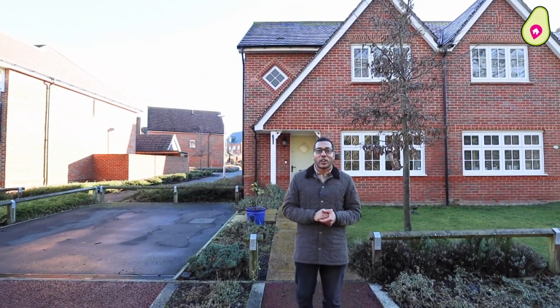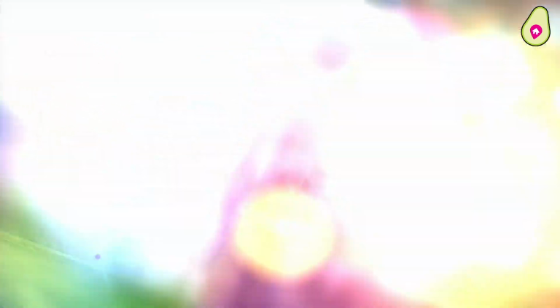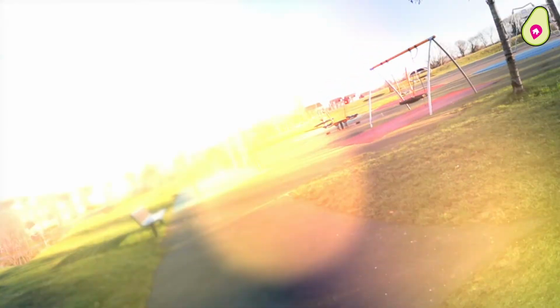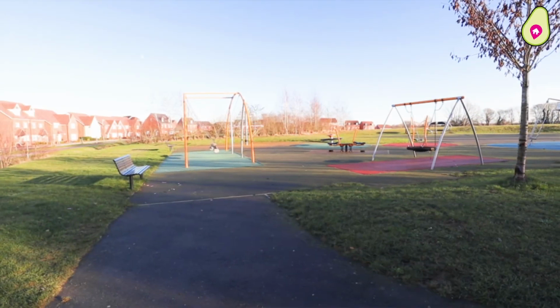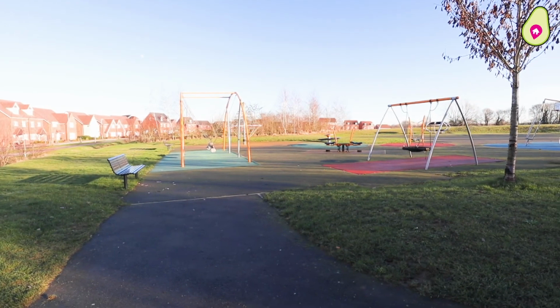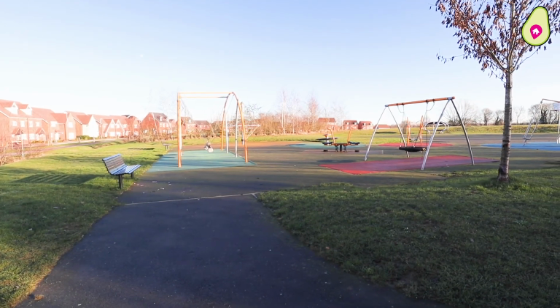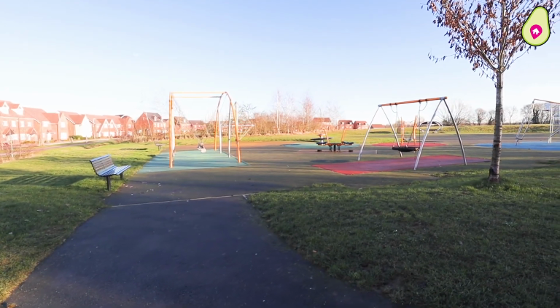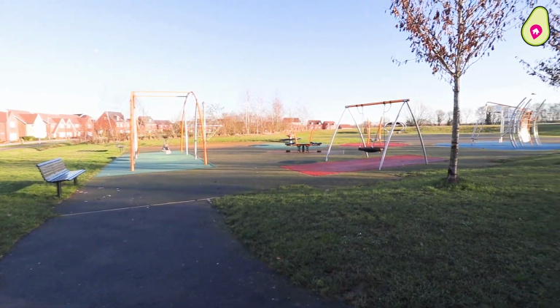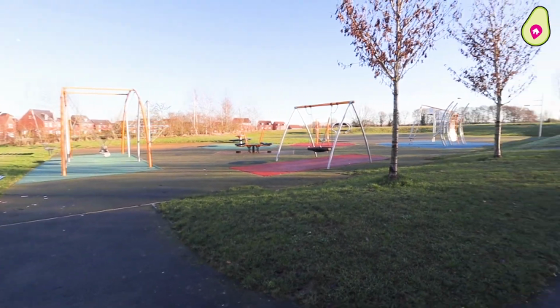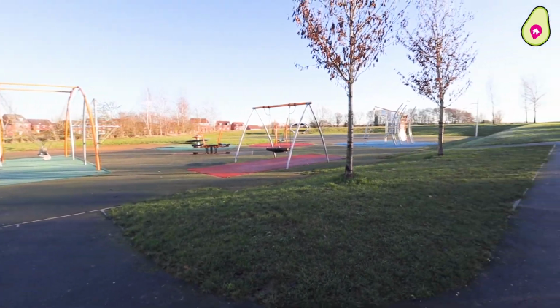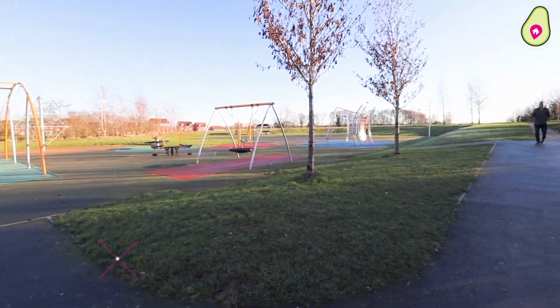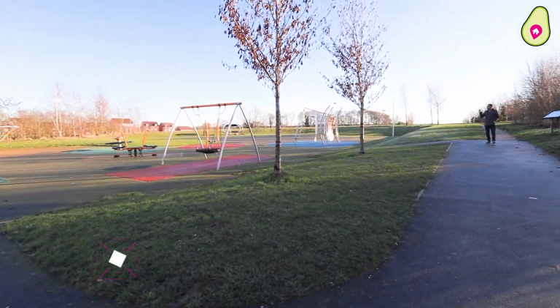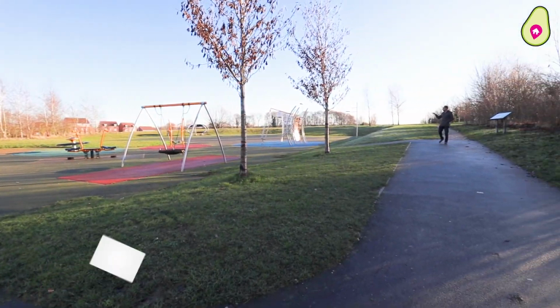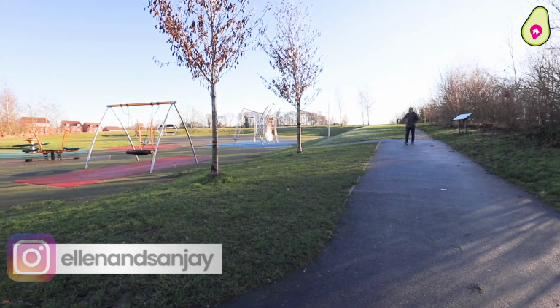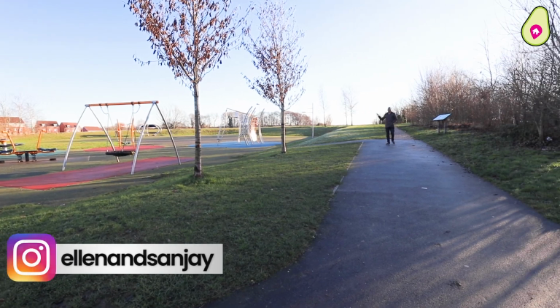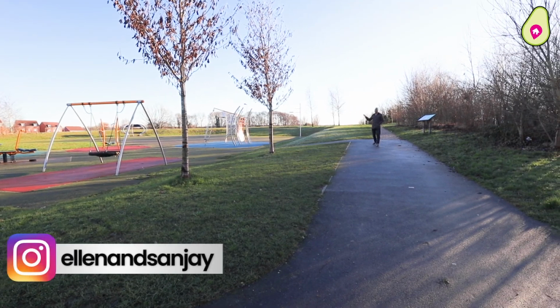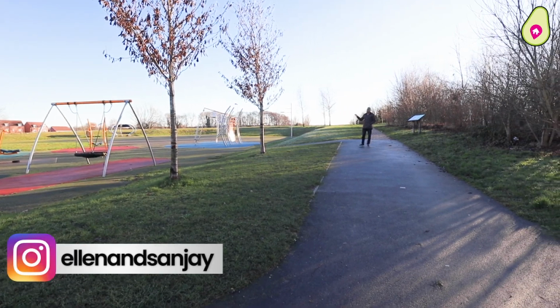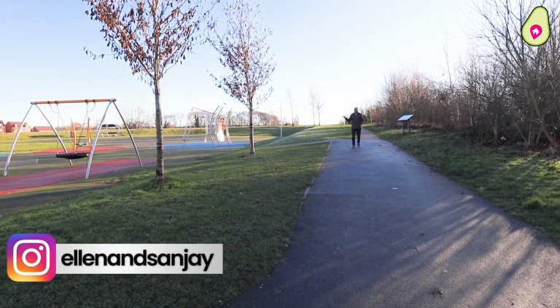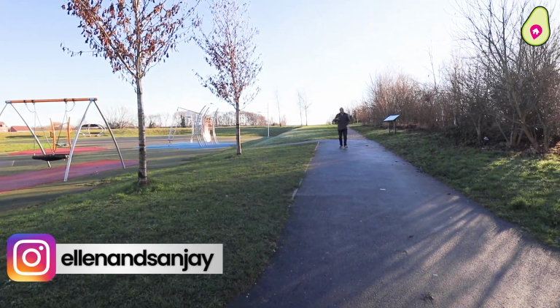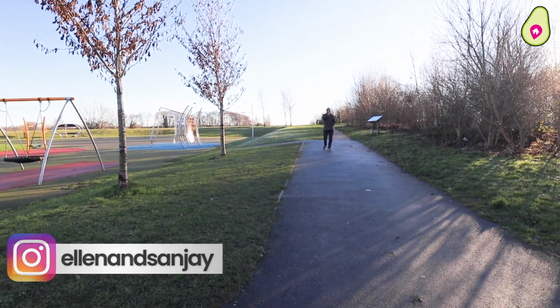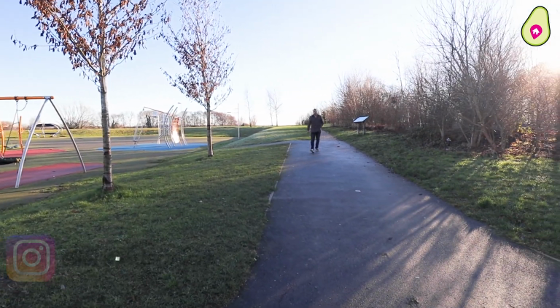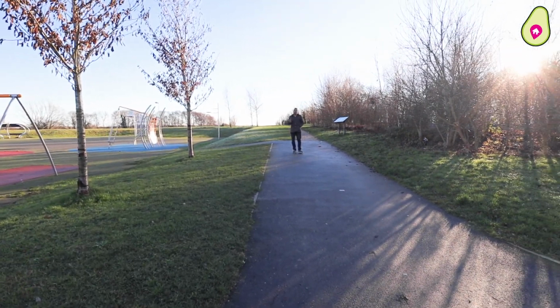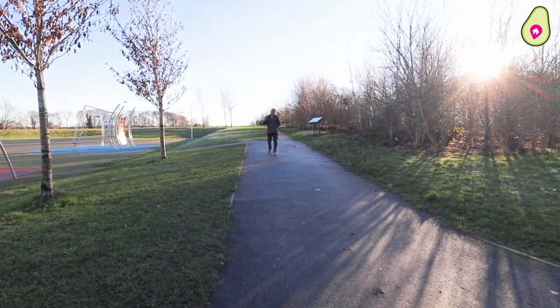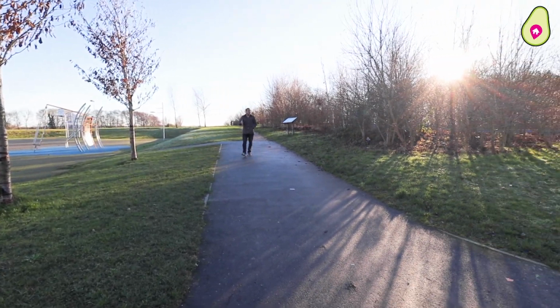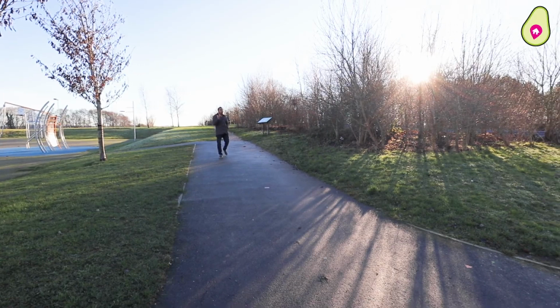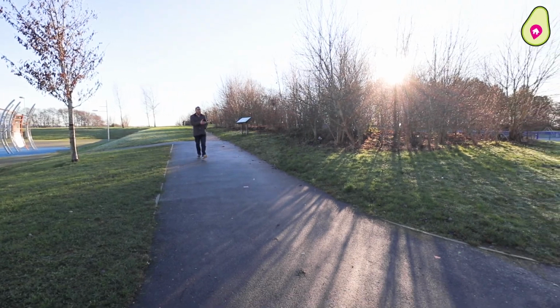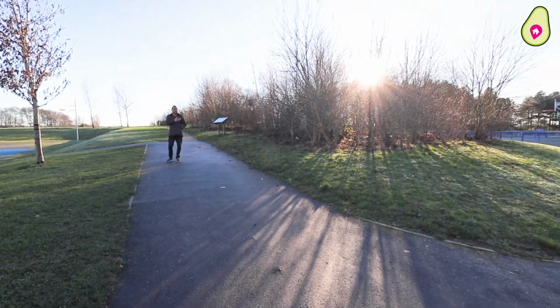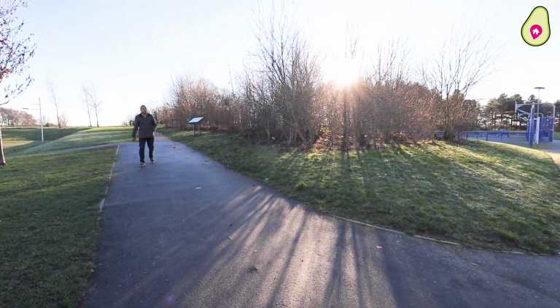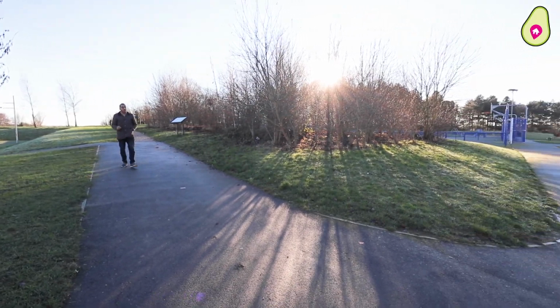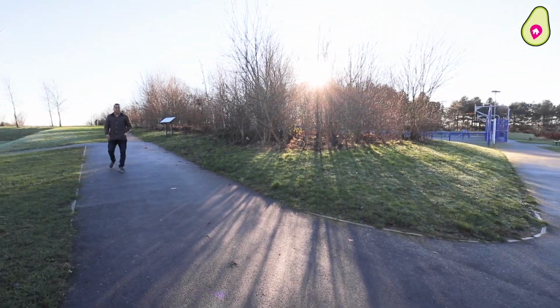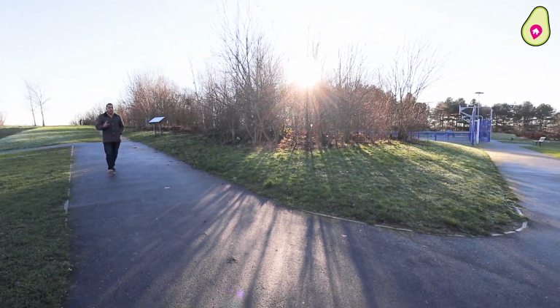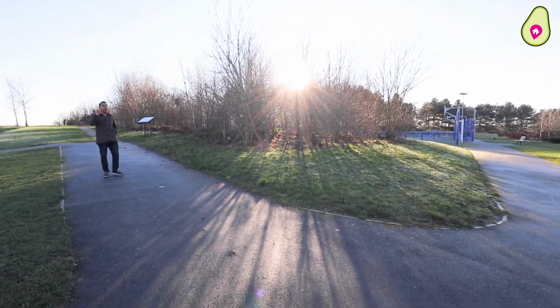Before we take a look inside this beautiful home, let's look at the local area. Just over the road from your next property you've got Jennets Hill, a playground, a huge amount of open countryside to explore, your local Co-op for all your necessities, and Jennets Park CV primary school — all within walking distance.